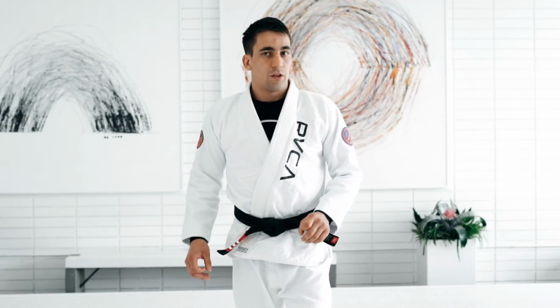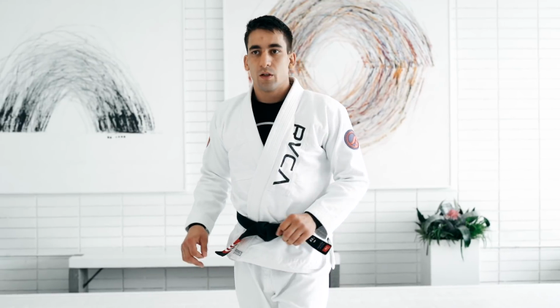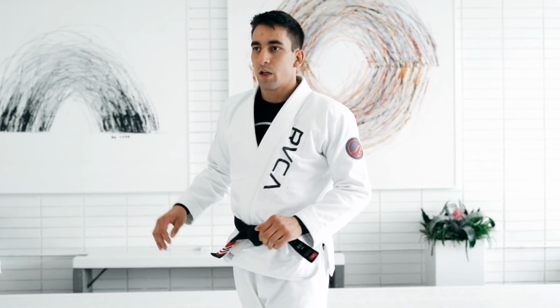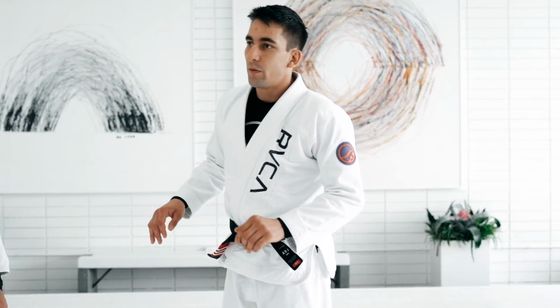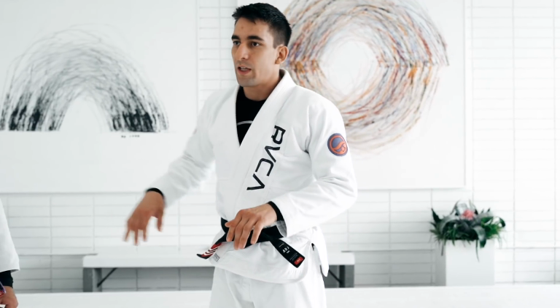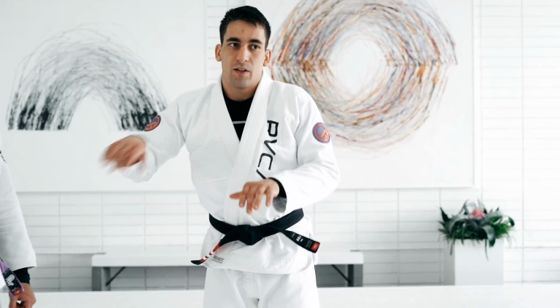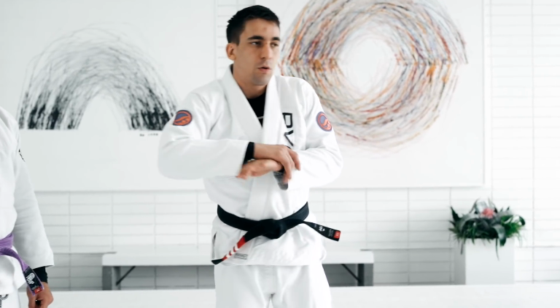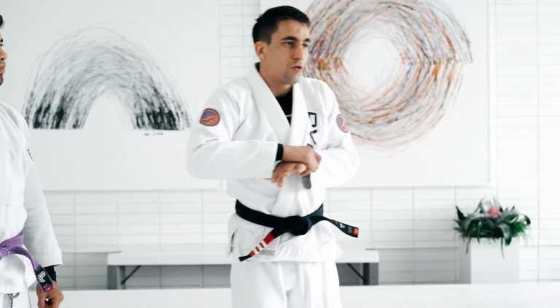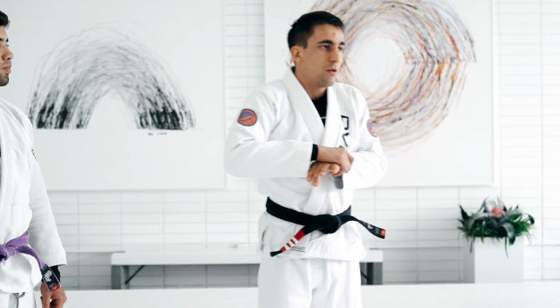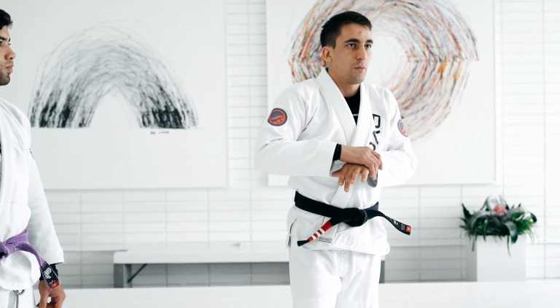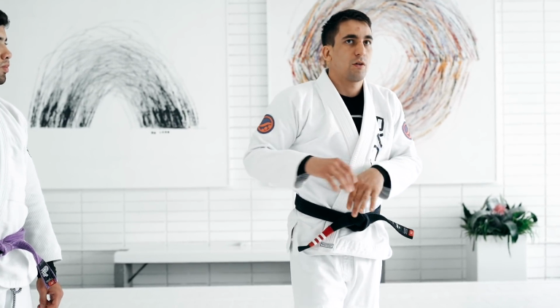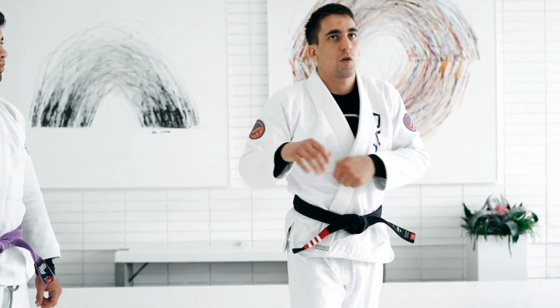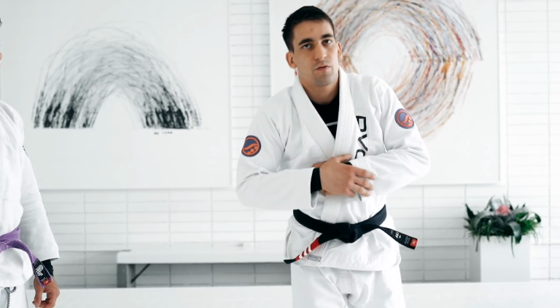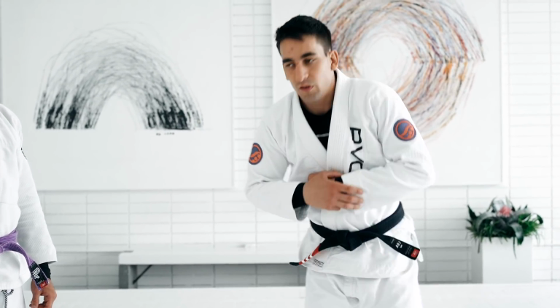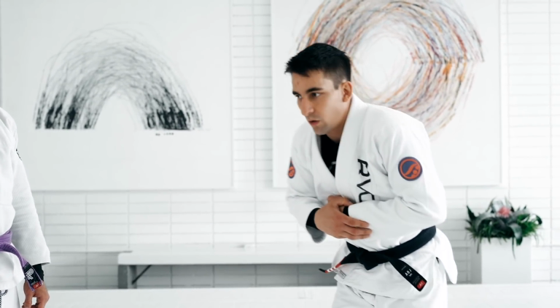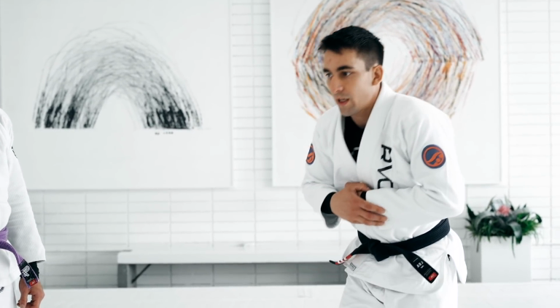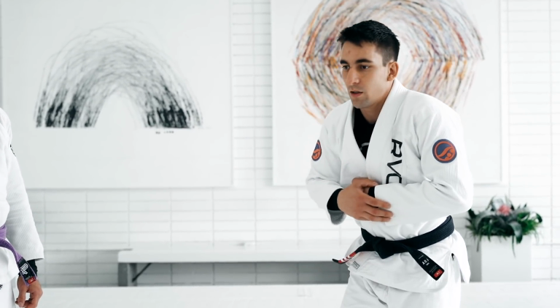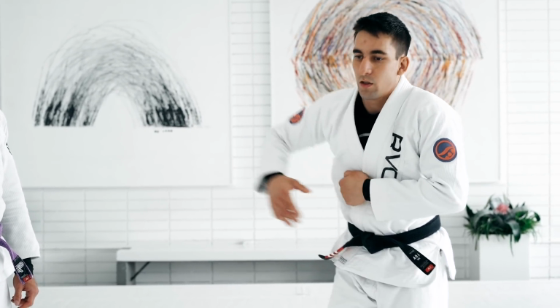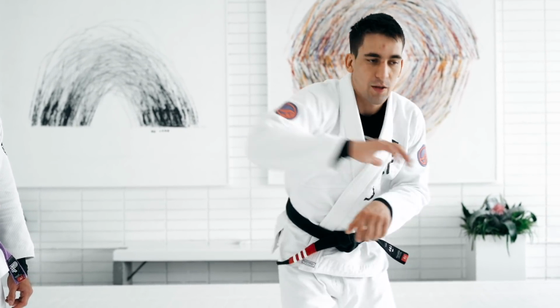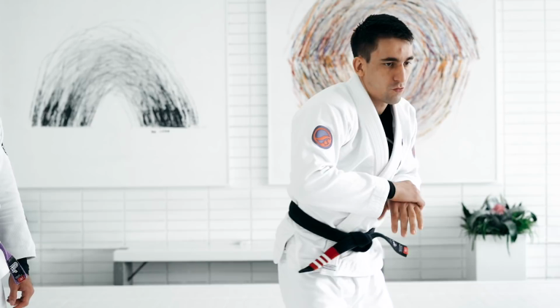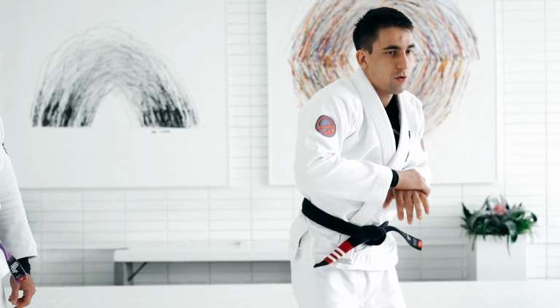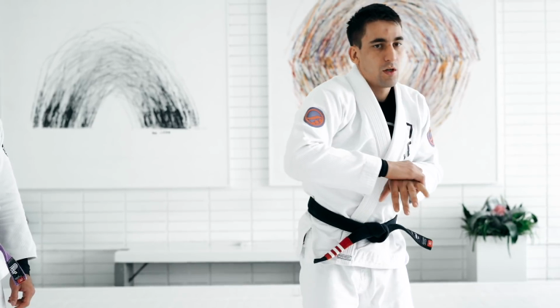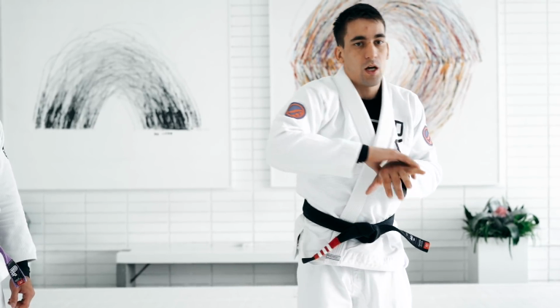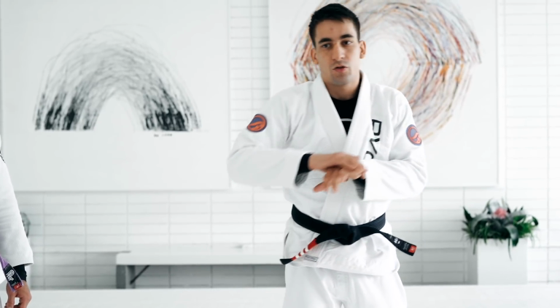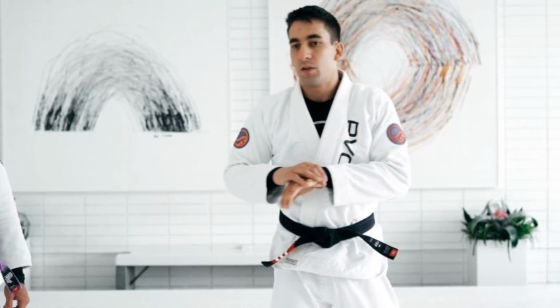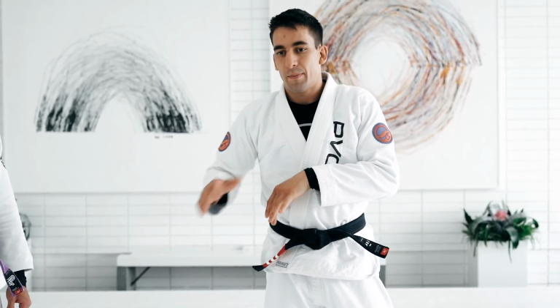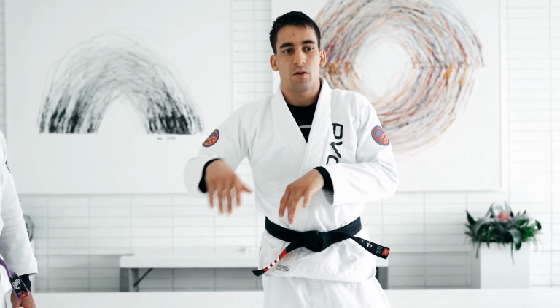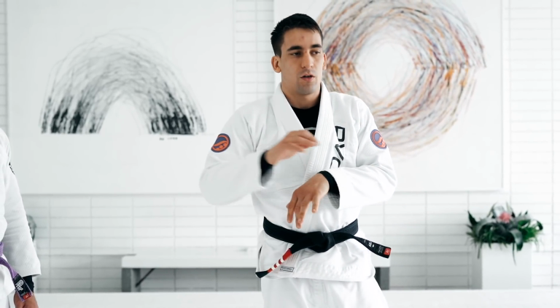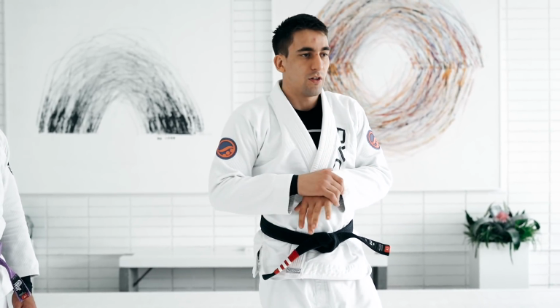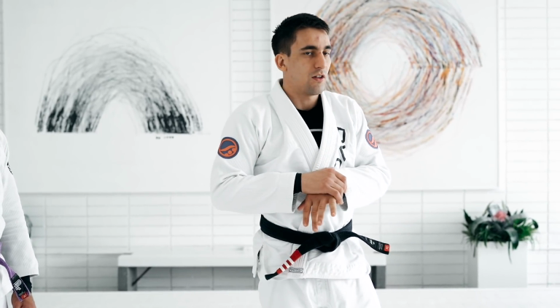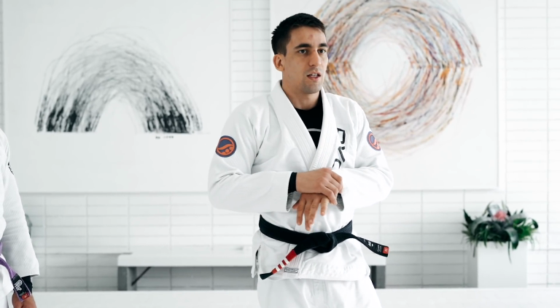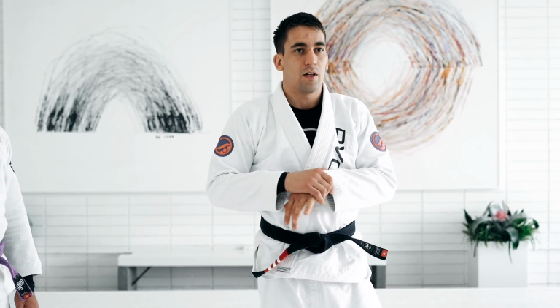We're gonna work on the hip control. Normally, we connect from the single leg to the hip control and how to take the back or how to finish the takedown there.